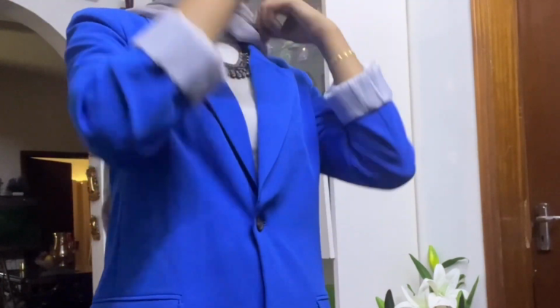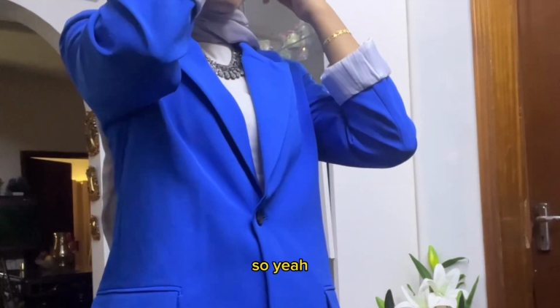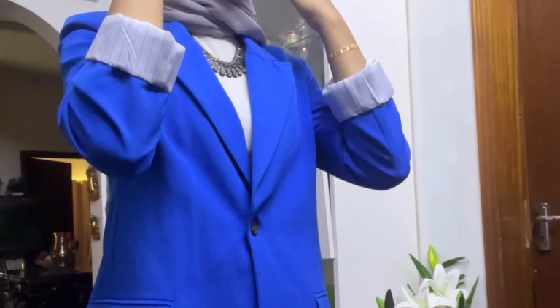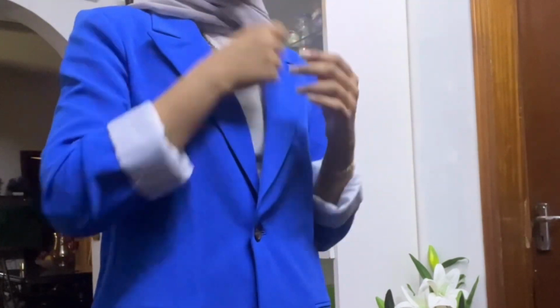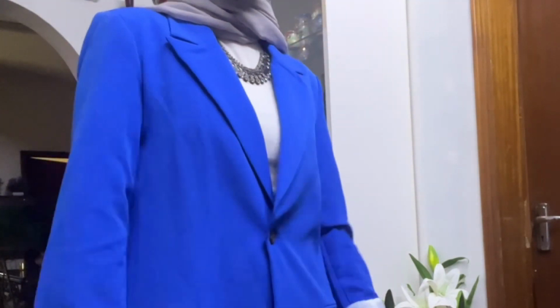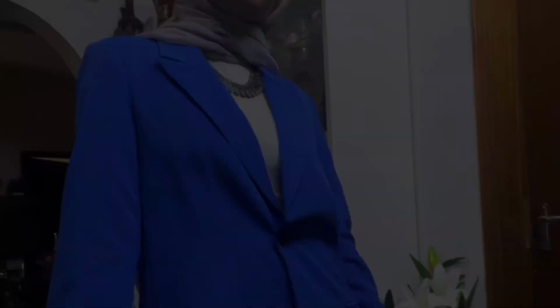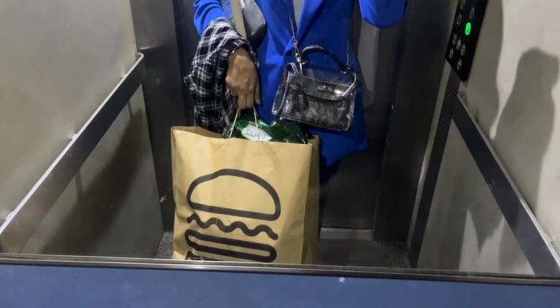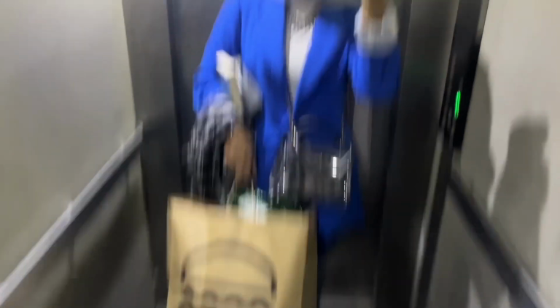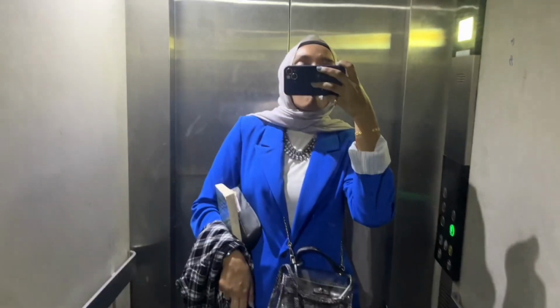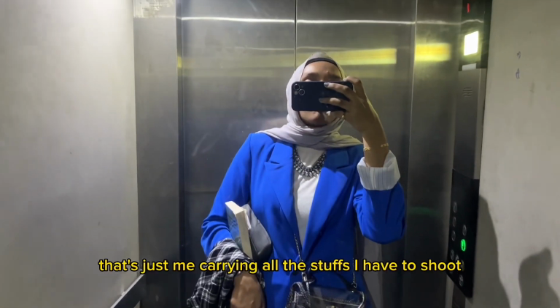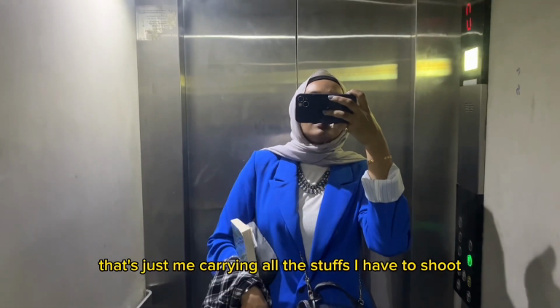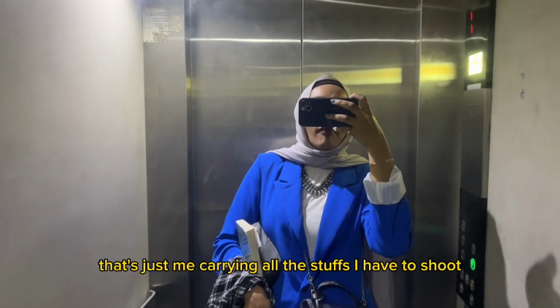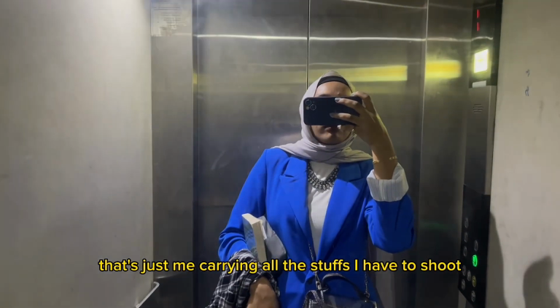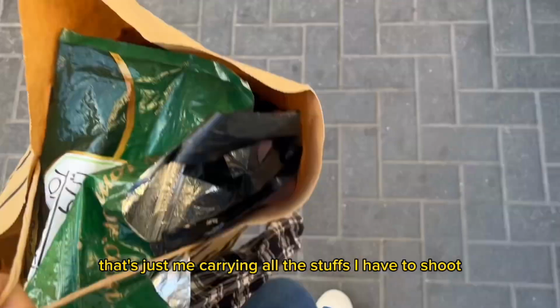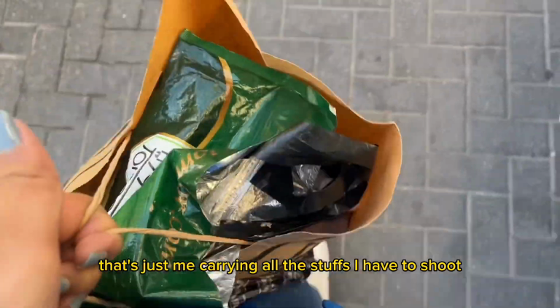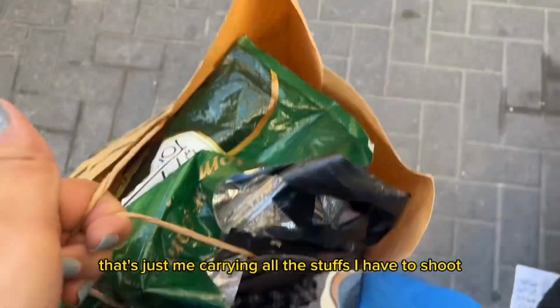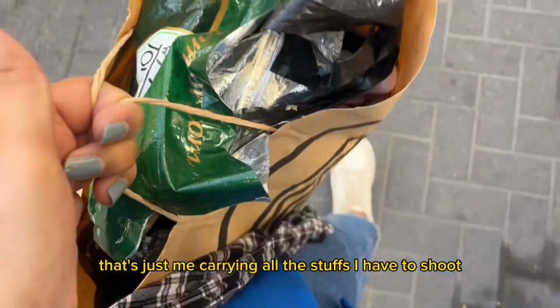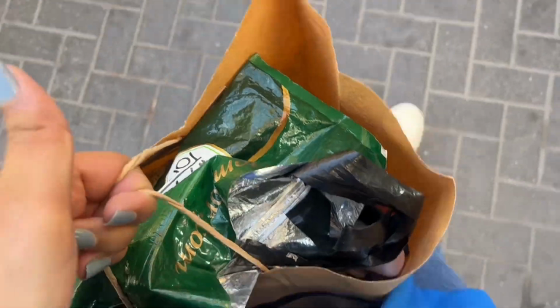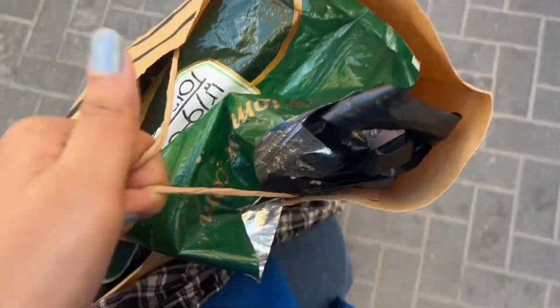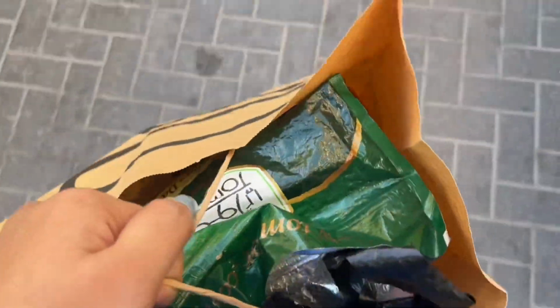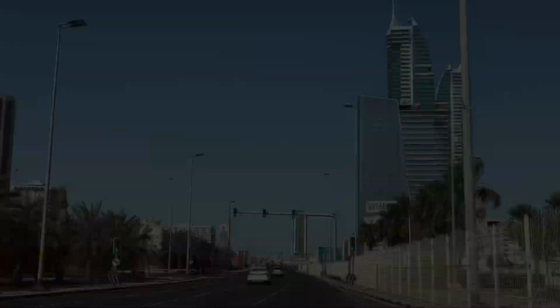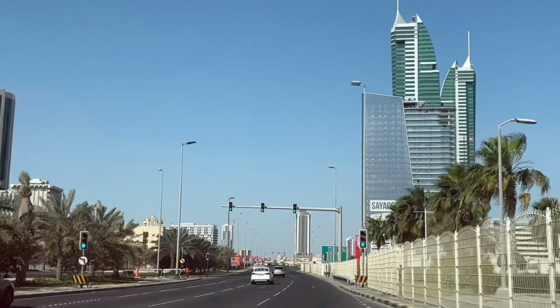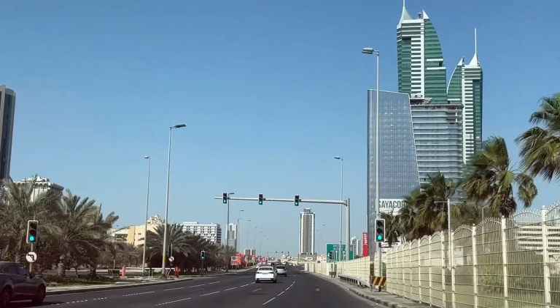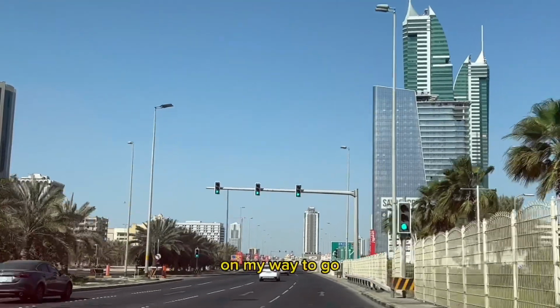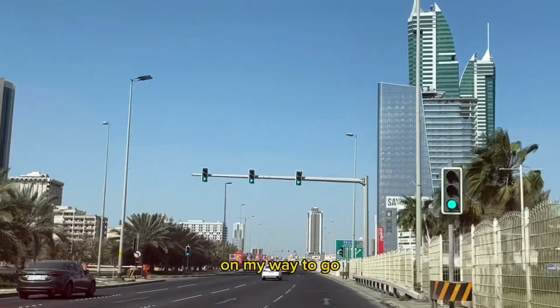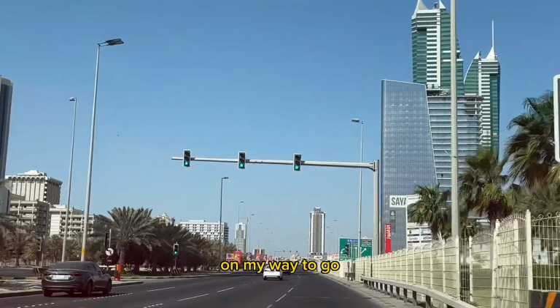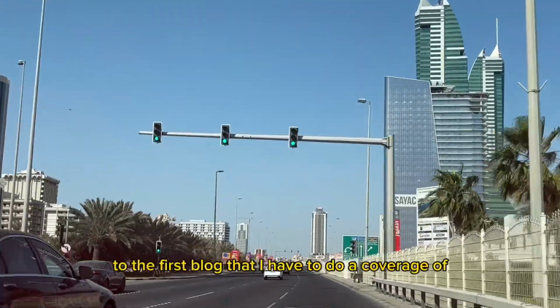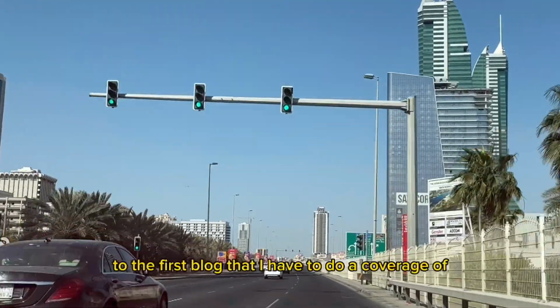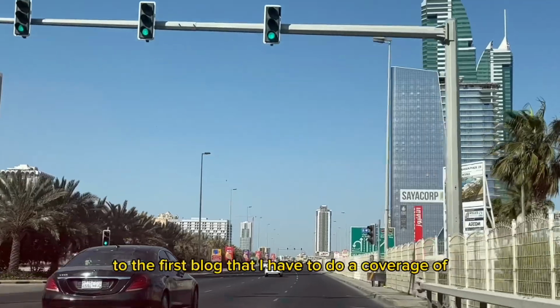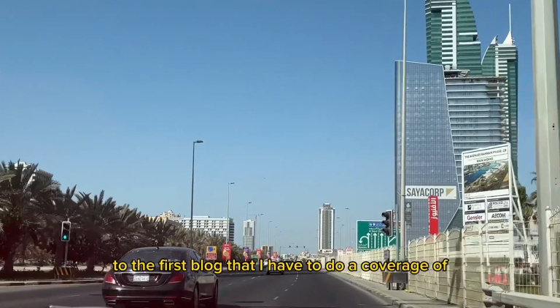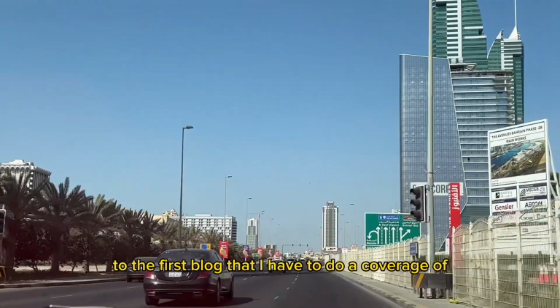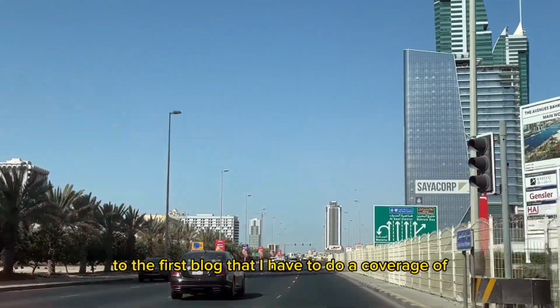Here's me carrying all the stuff I have to shoot, on my way to the first blog that I have to do coverage of.